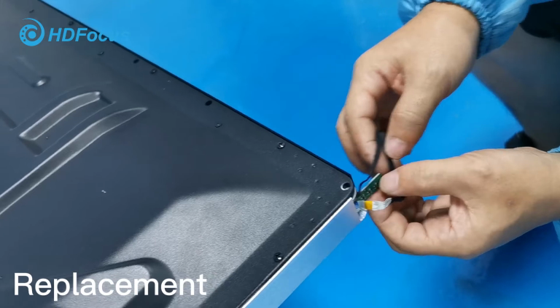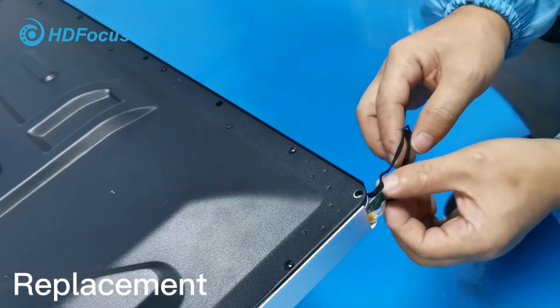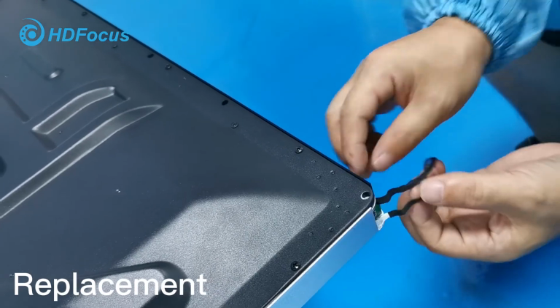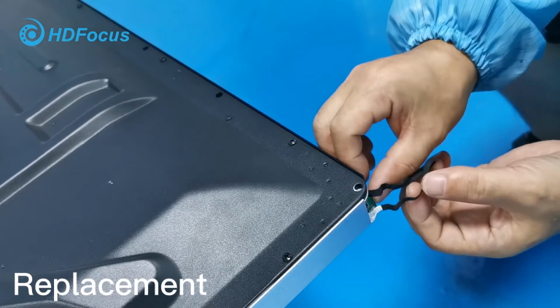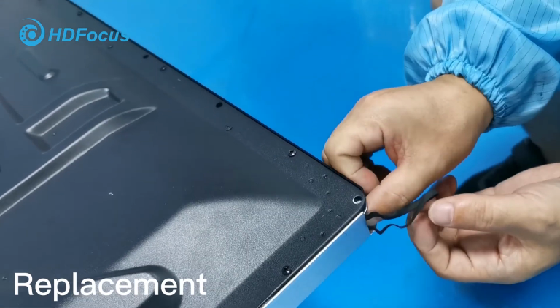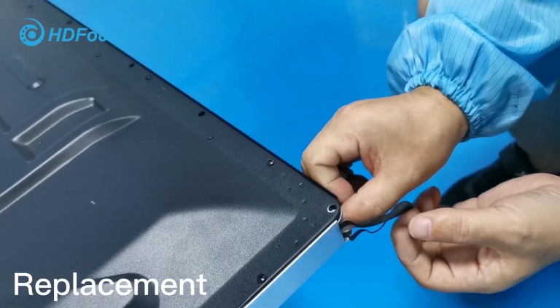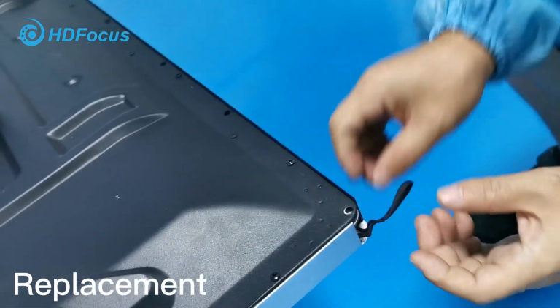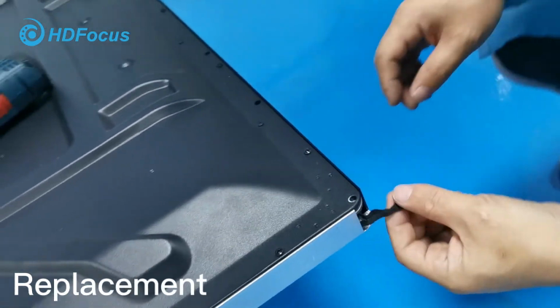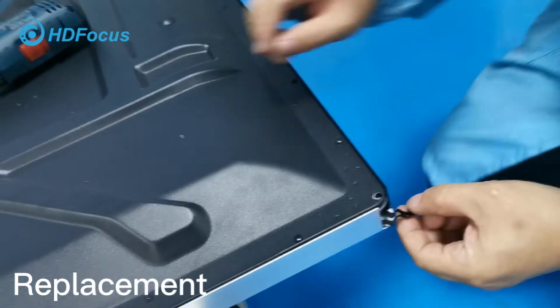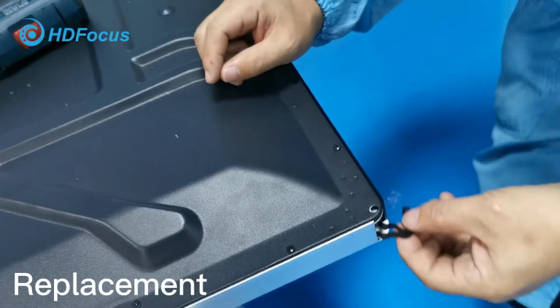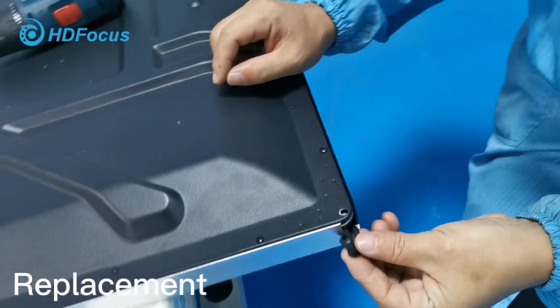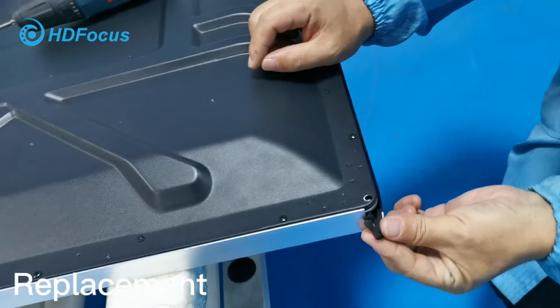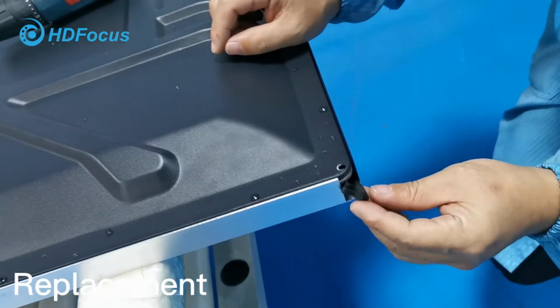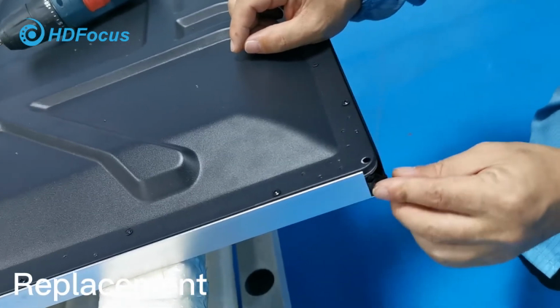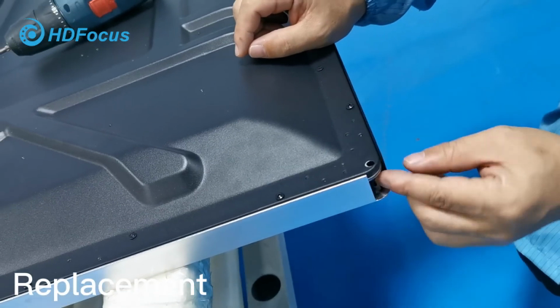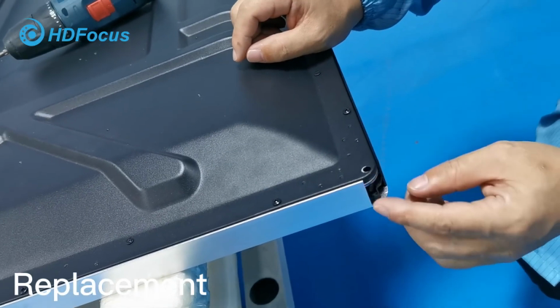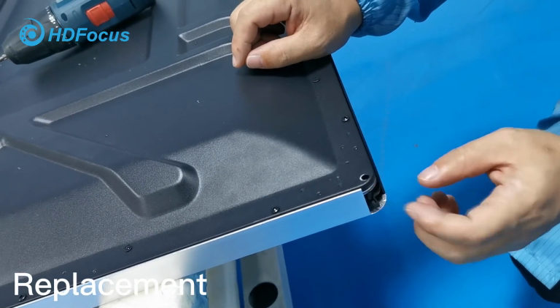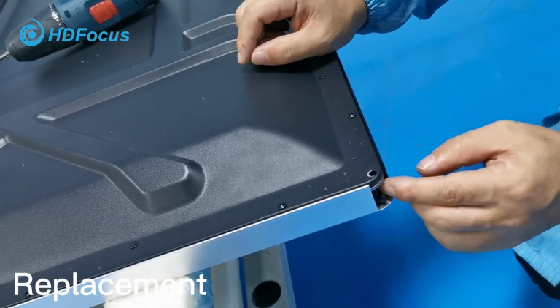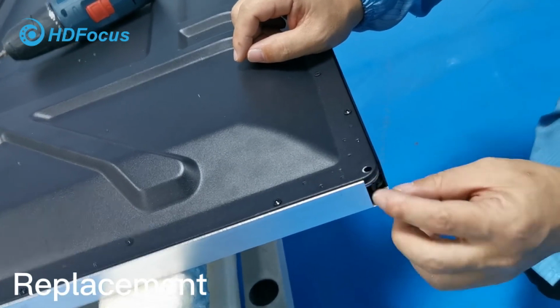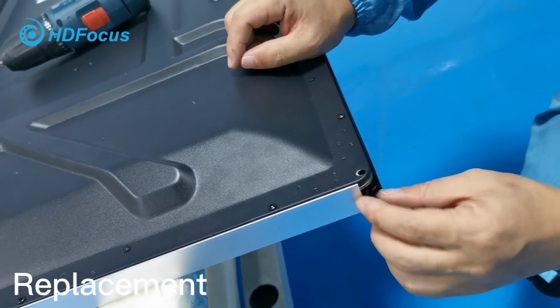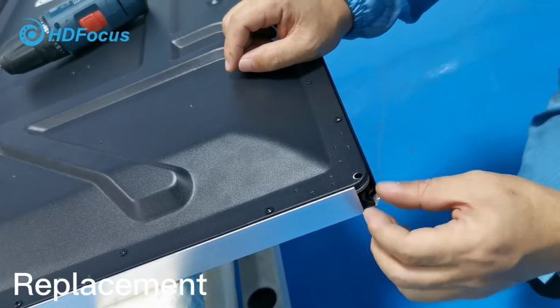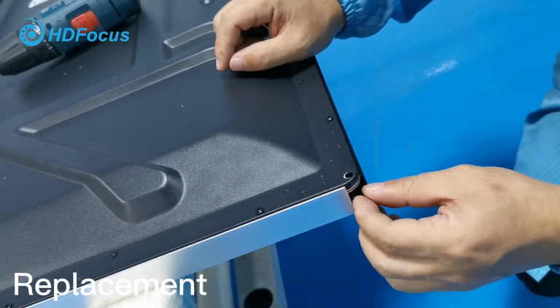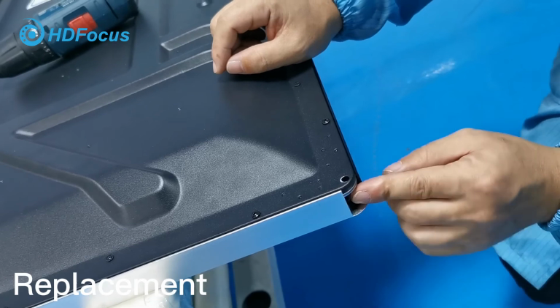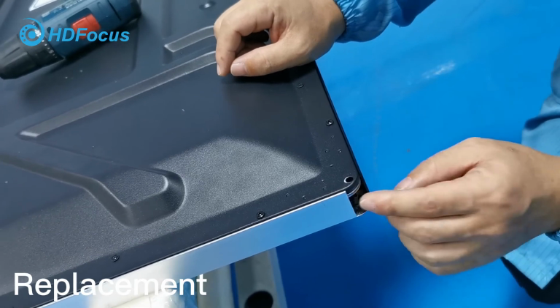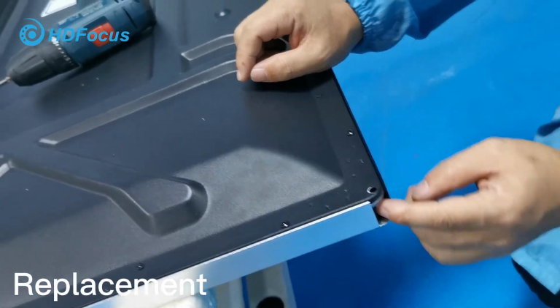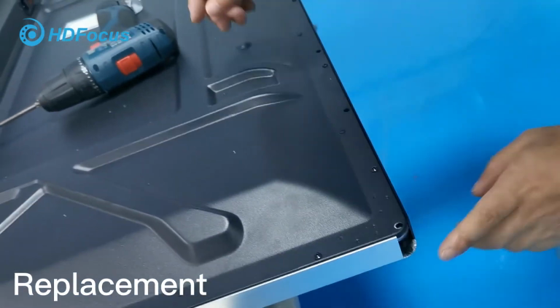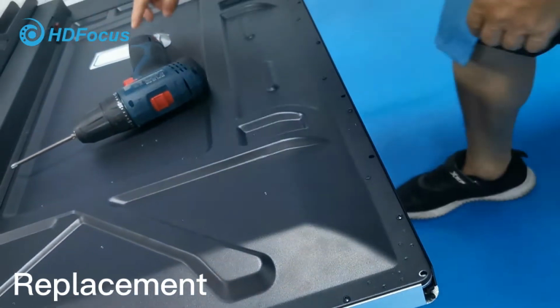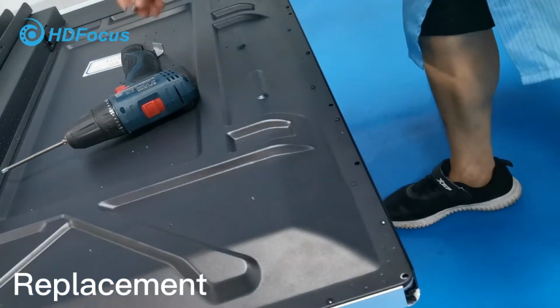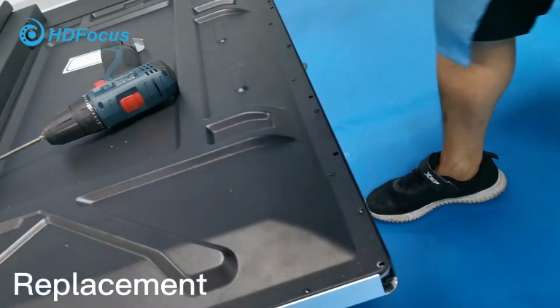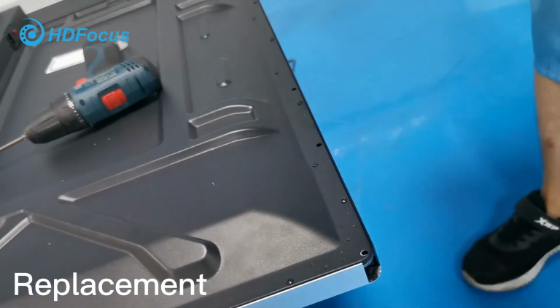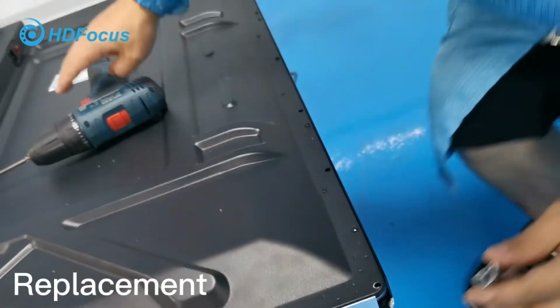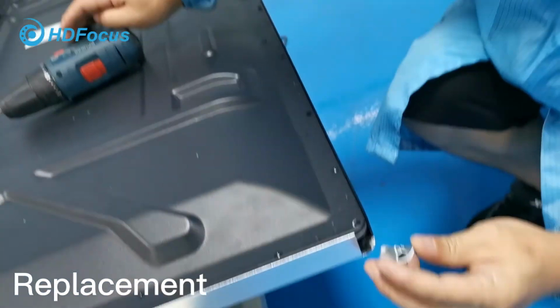Then insert it. Also fit this cable inside. Be careful — make it clean.